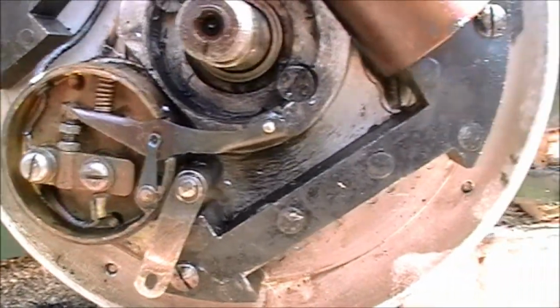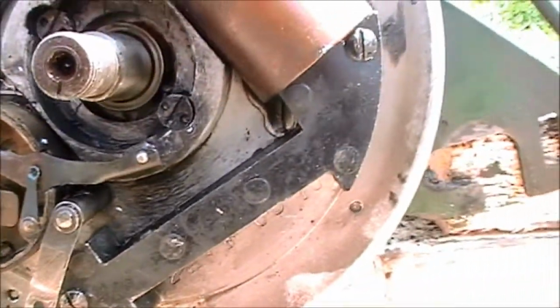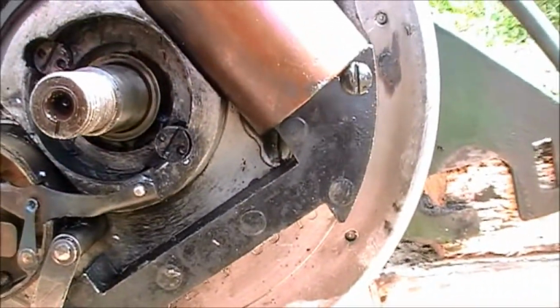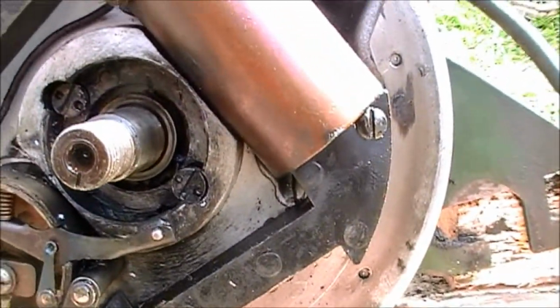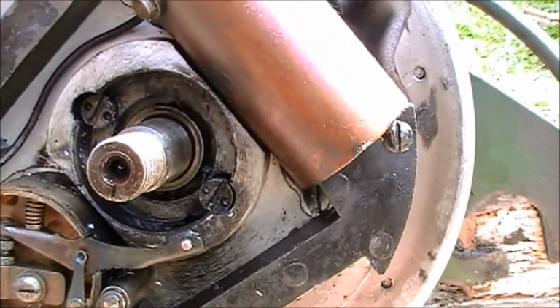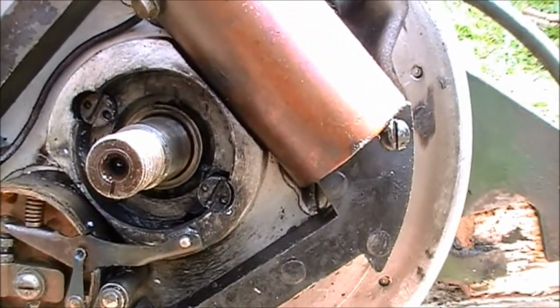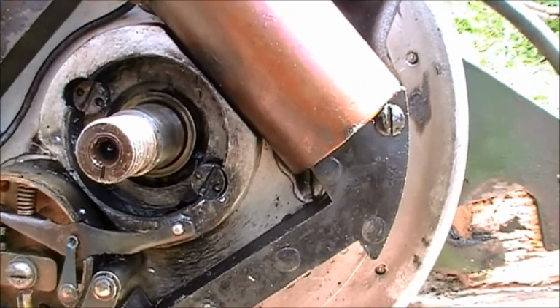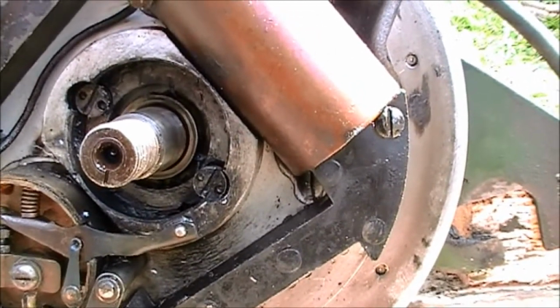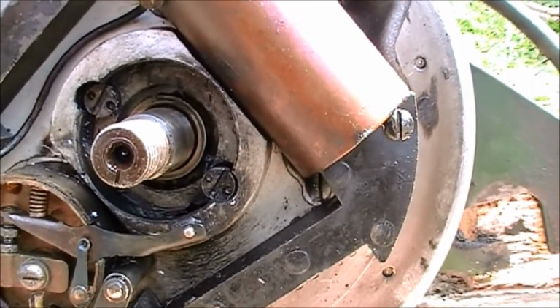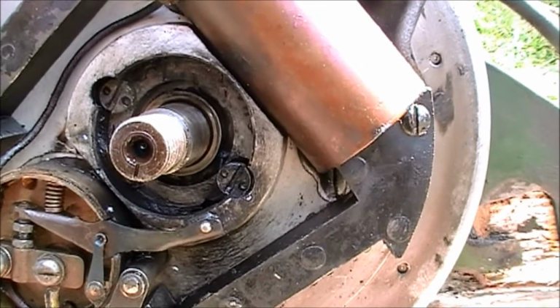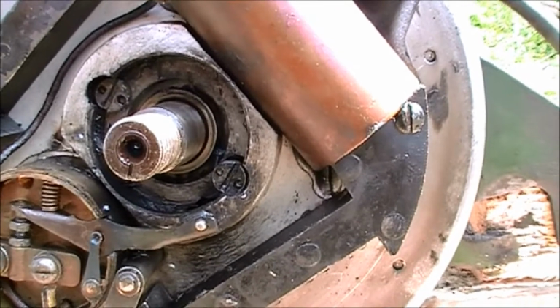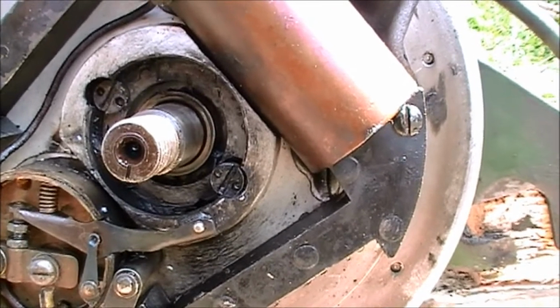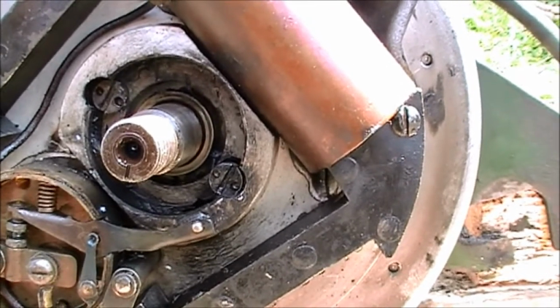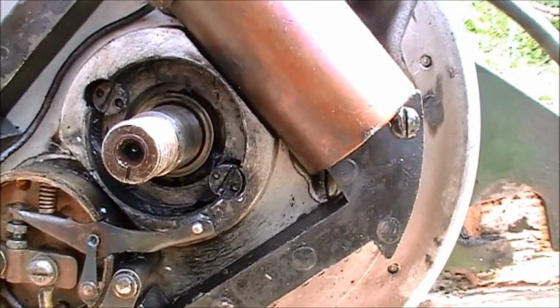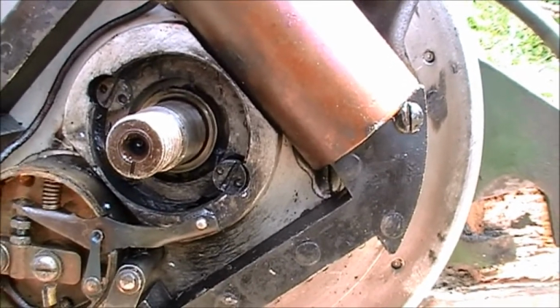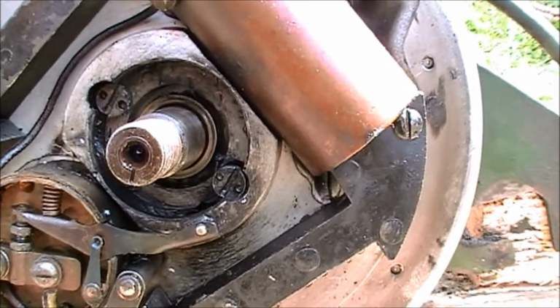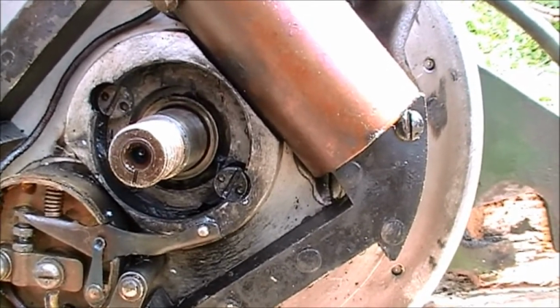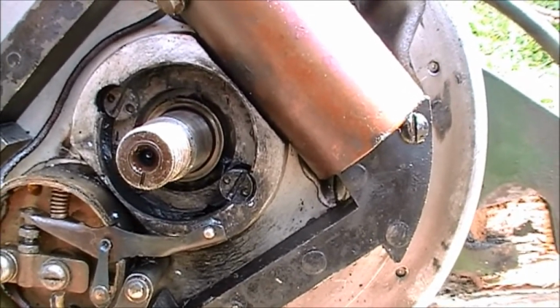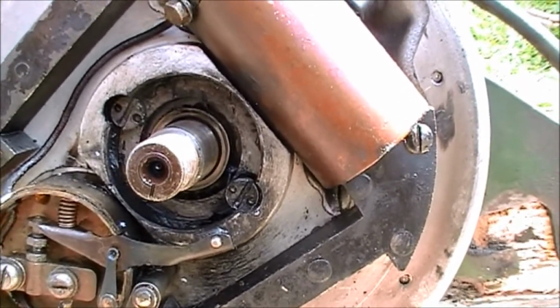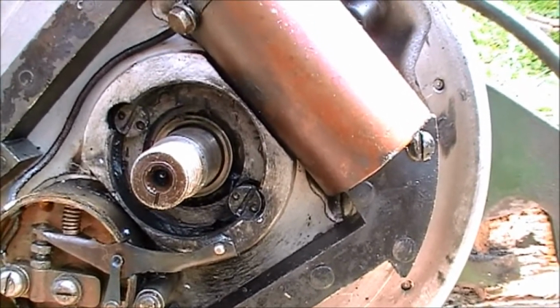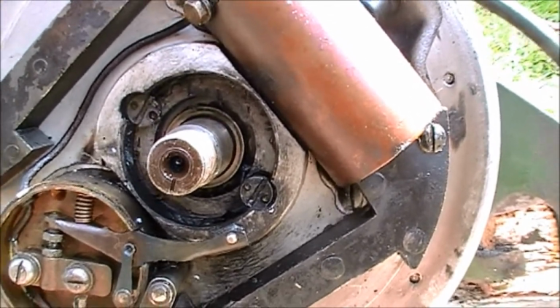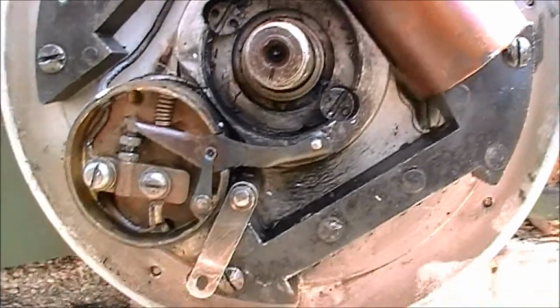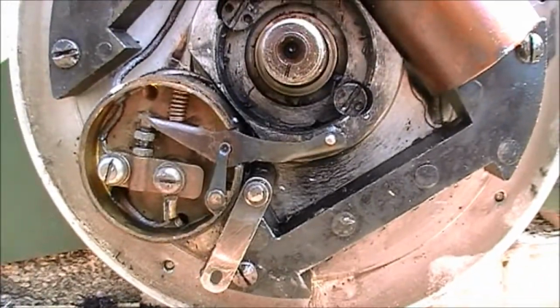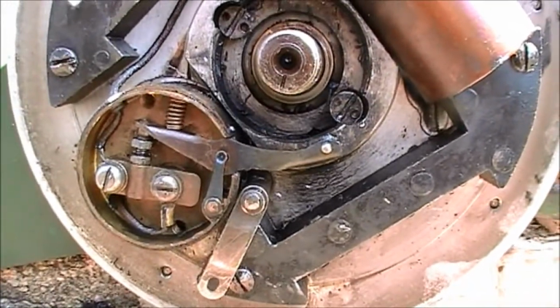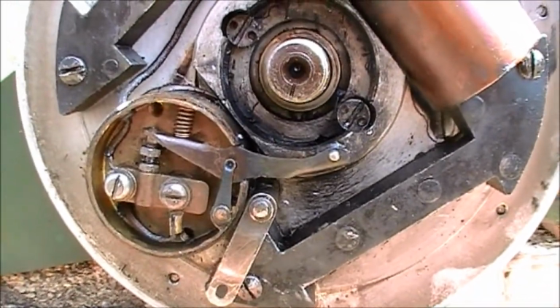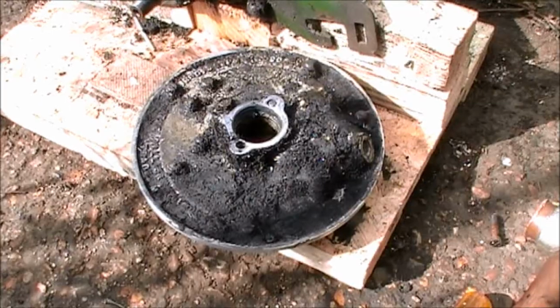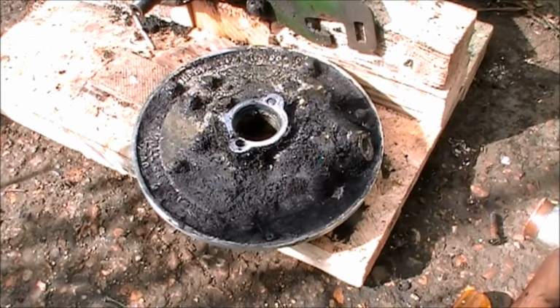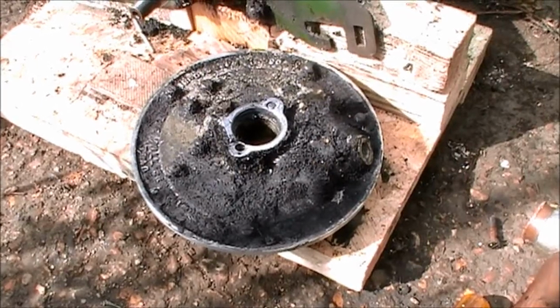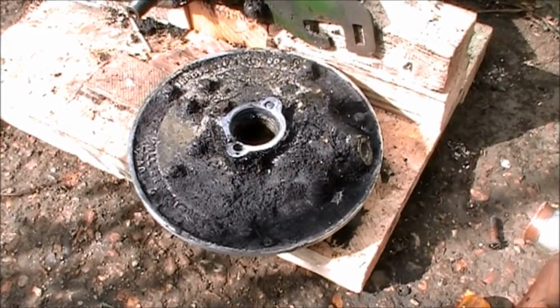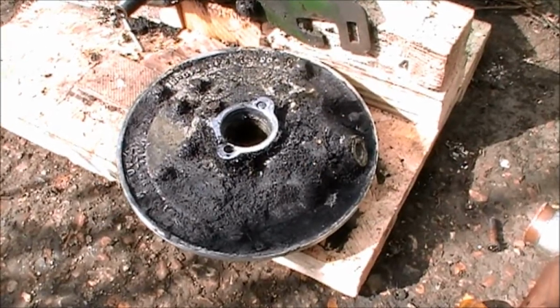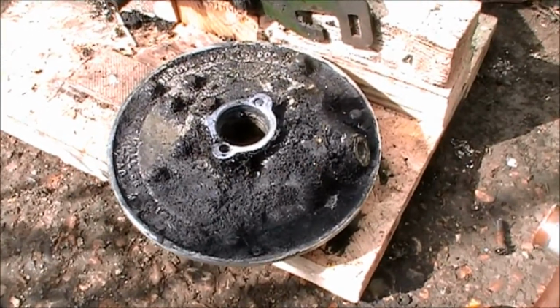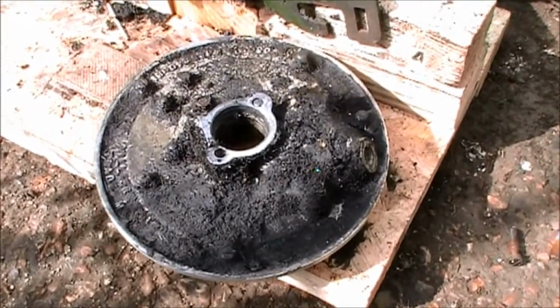I'm just in the process of undoing these two screws either side of the crank. Get this arm-to-plate off and then I'll start stripping the rest of the engine. That's the back plate off the magneto.